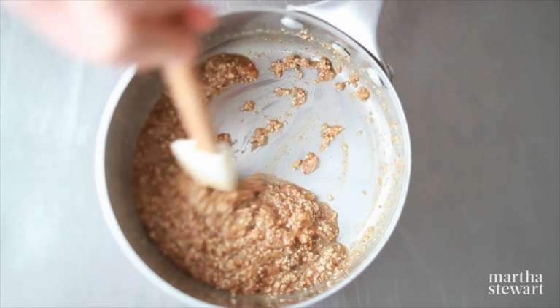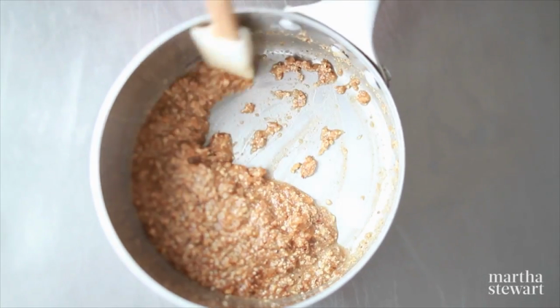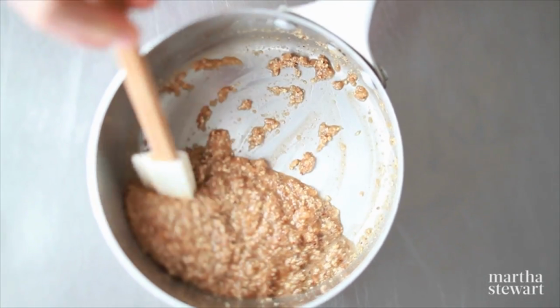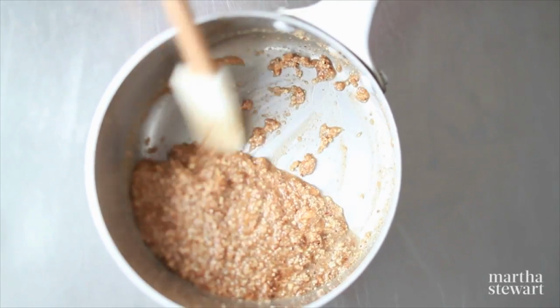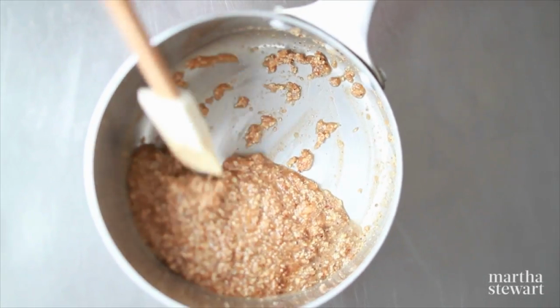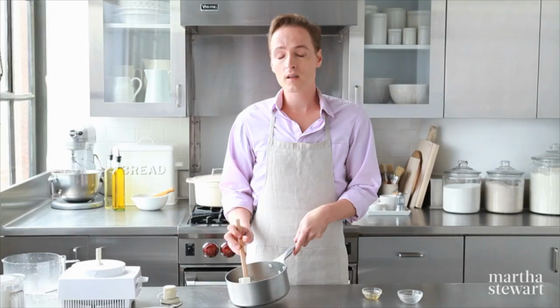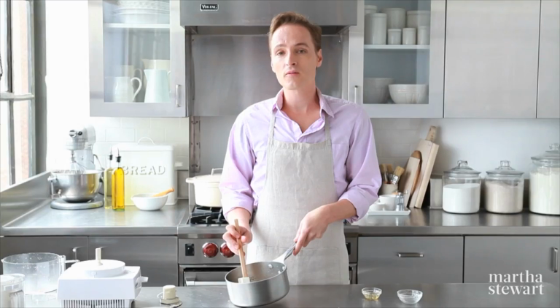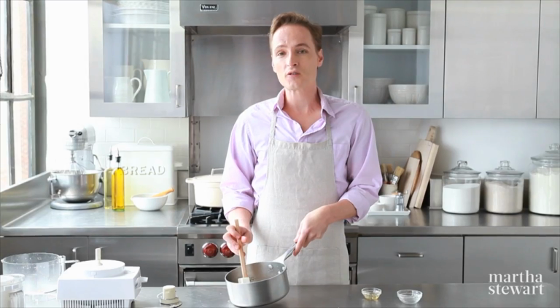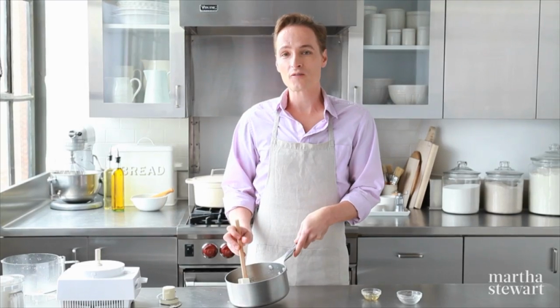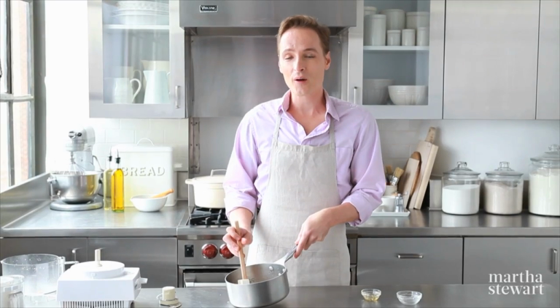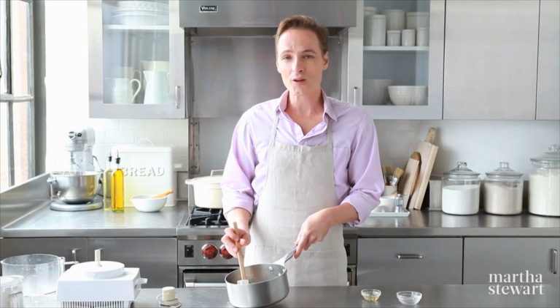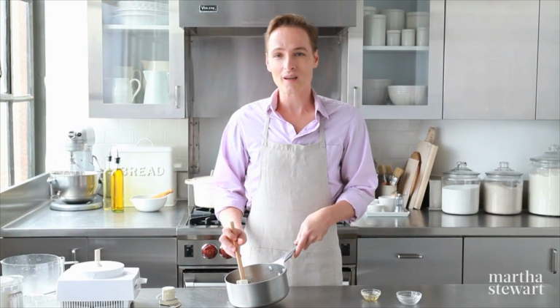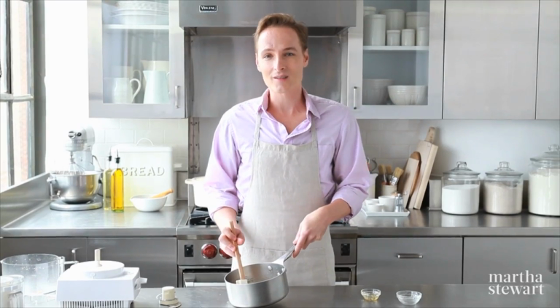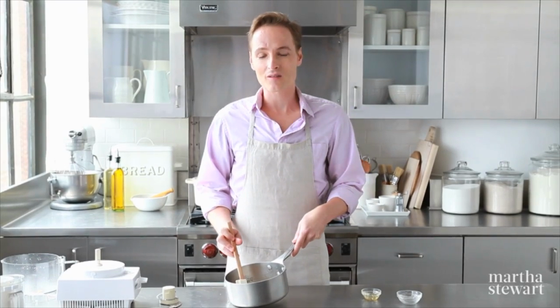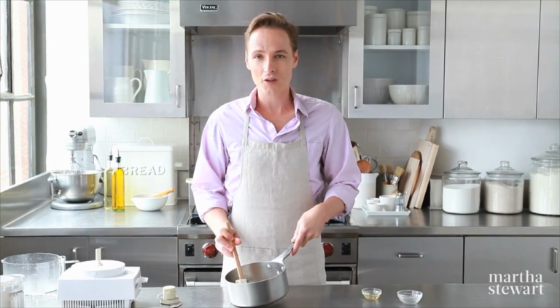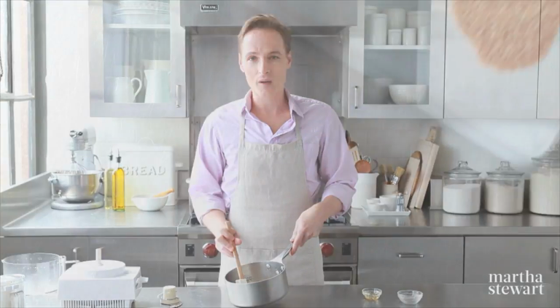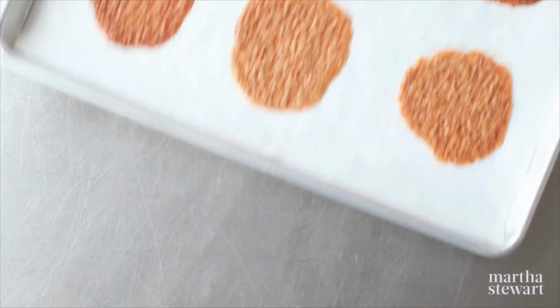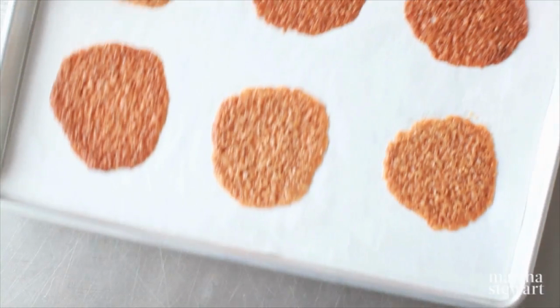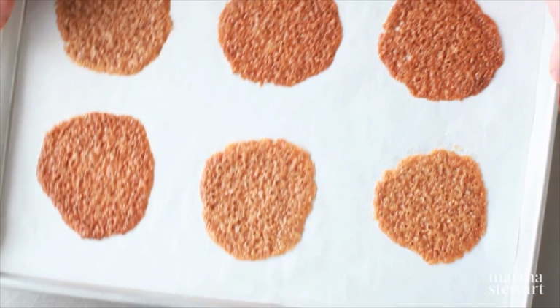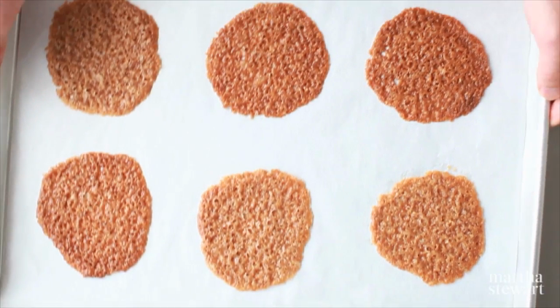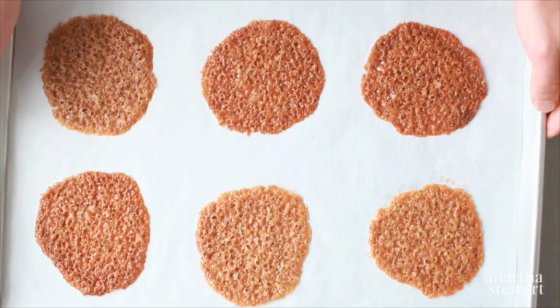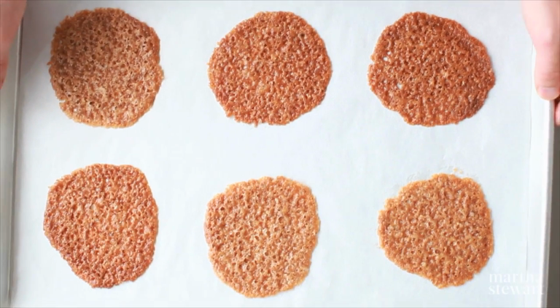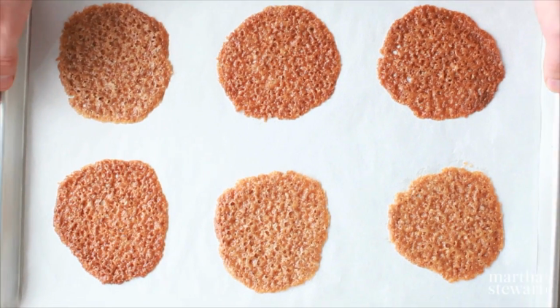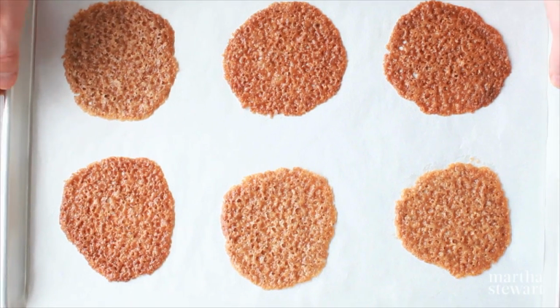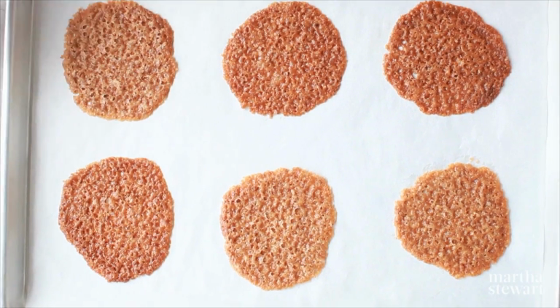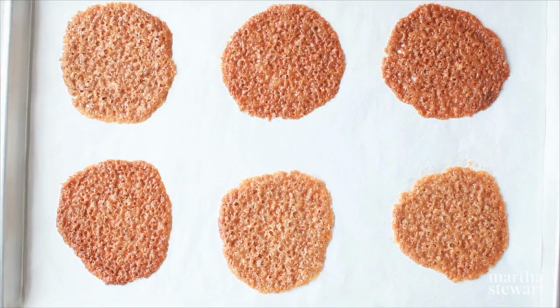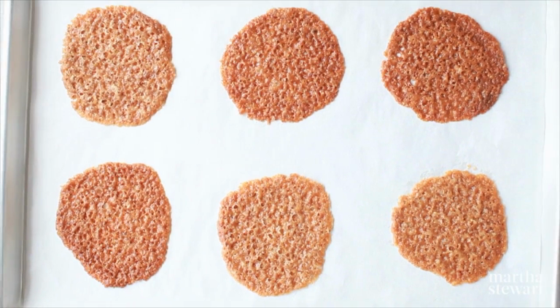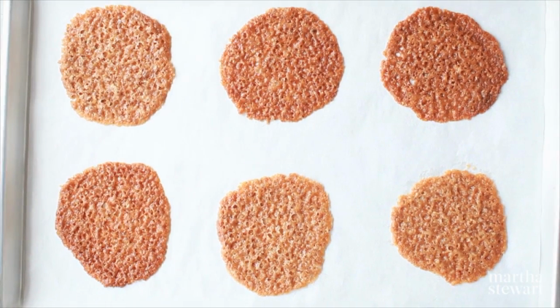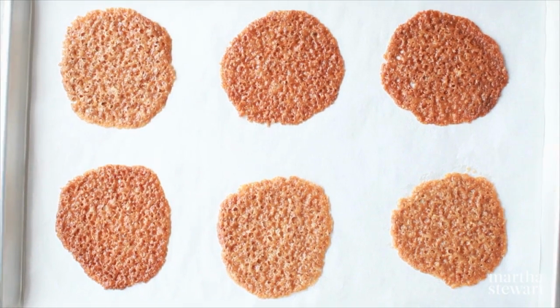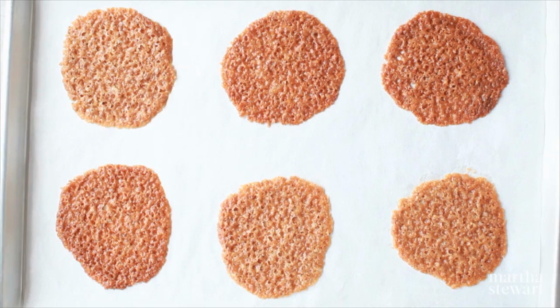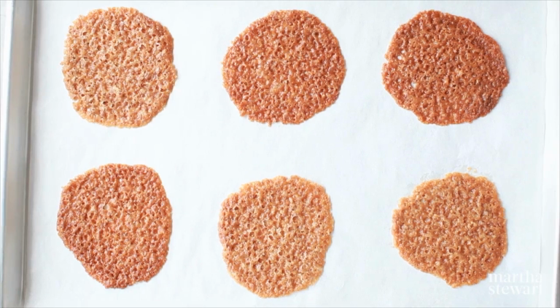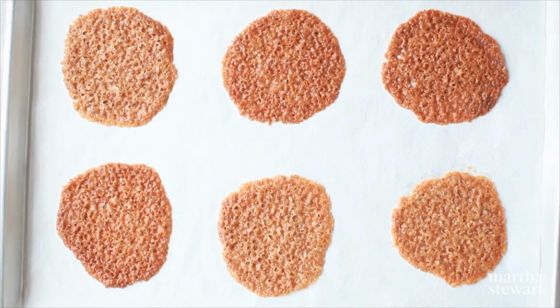Transfer this to a glass bowl and chill it in the refrigerator for about 30 minutes until it's firm, then you'll bake at 350 for about 10 minutes. Now they're ready for decorating.